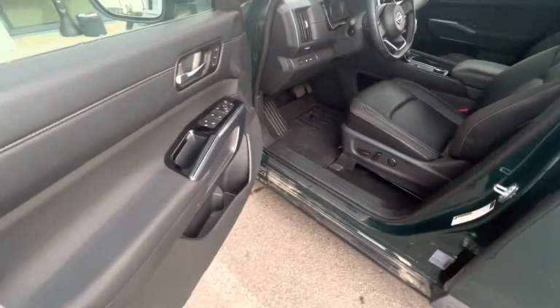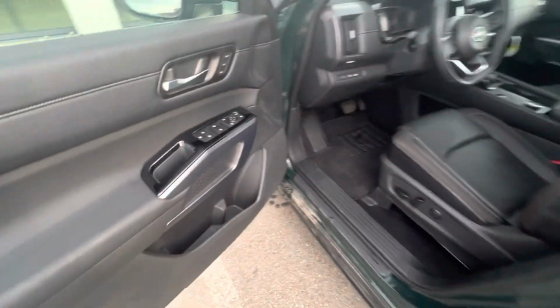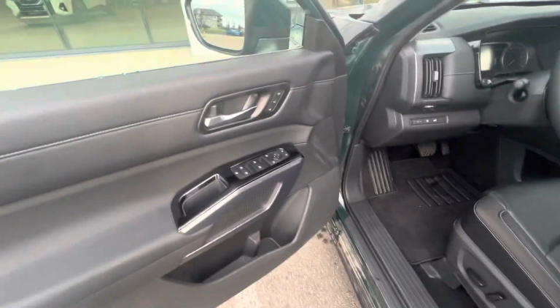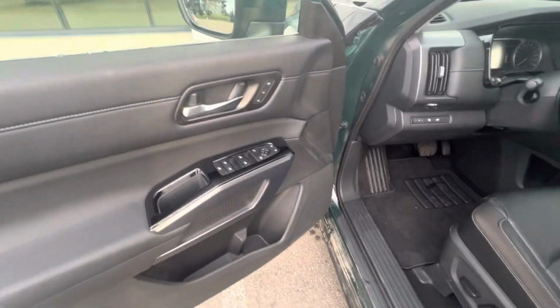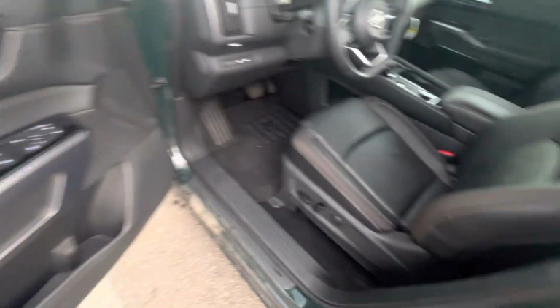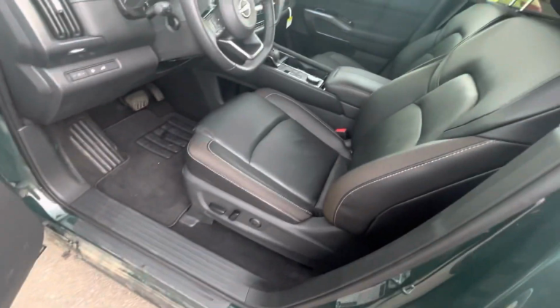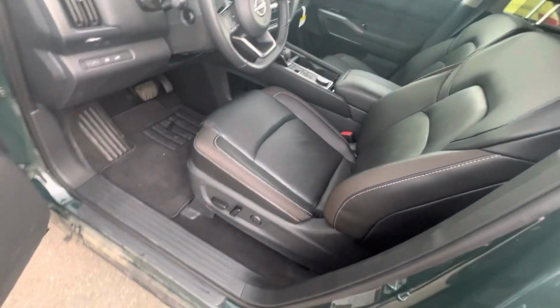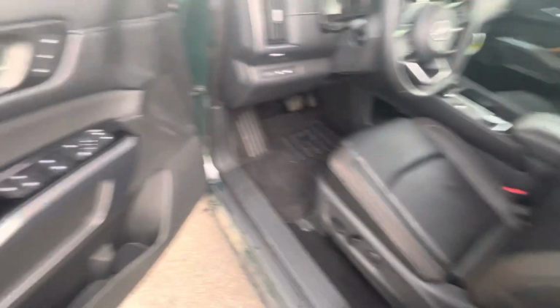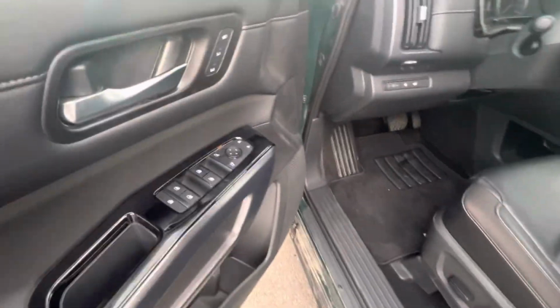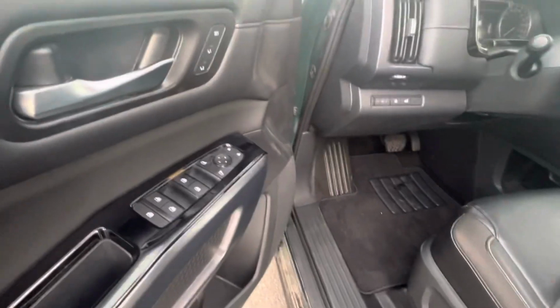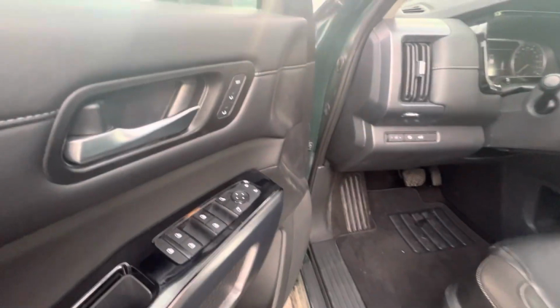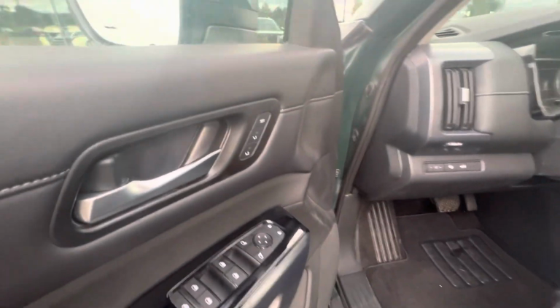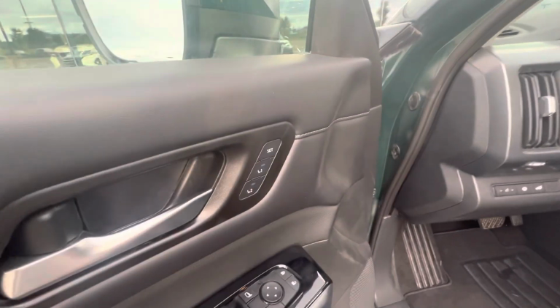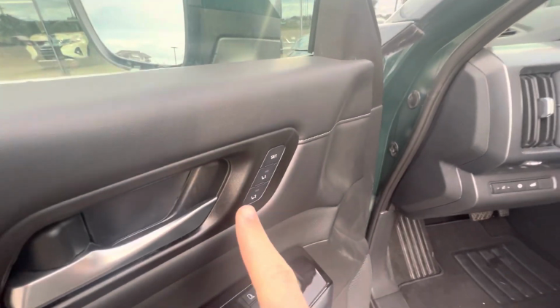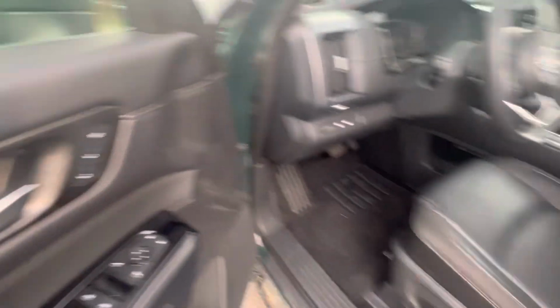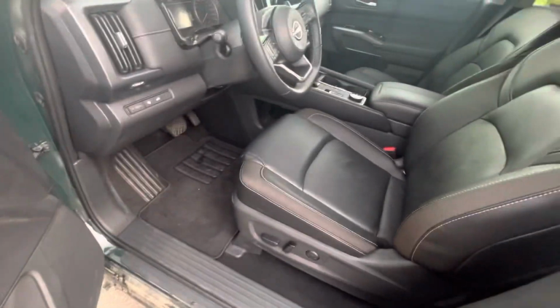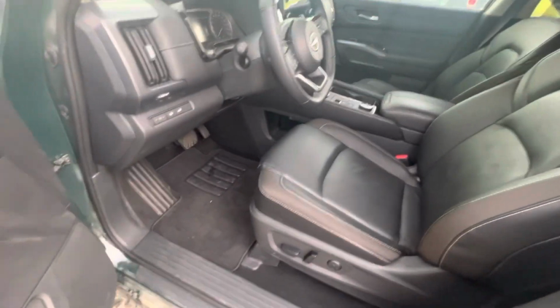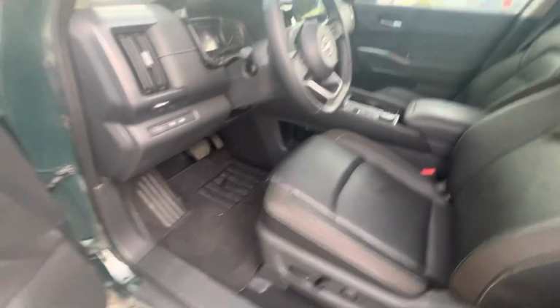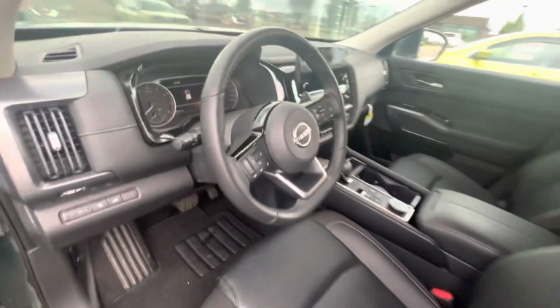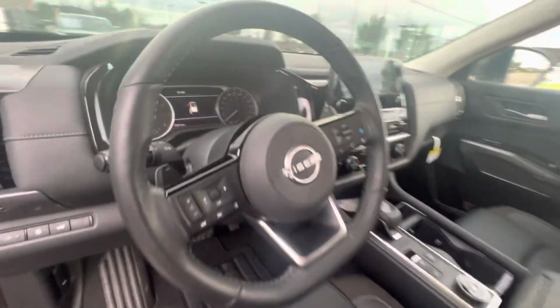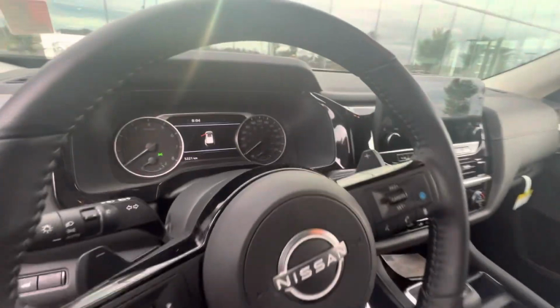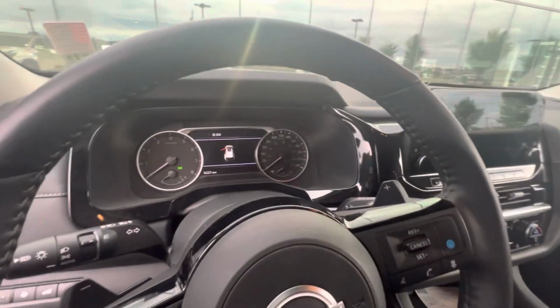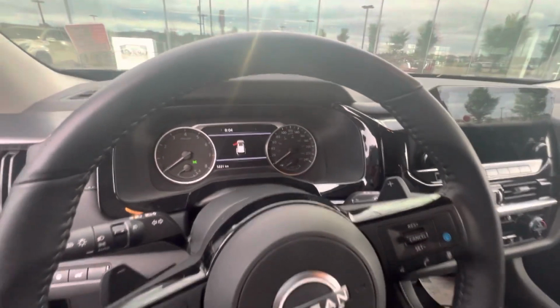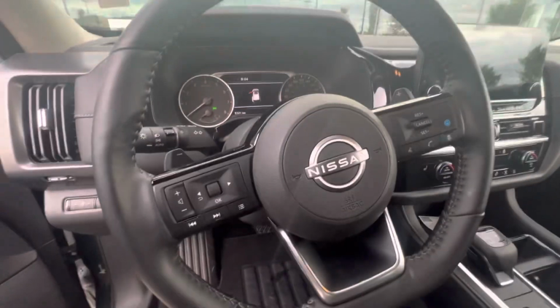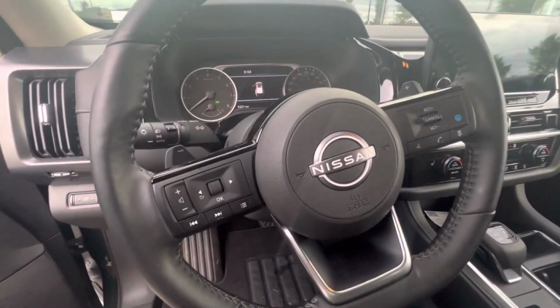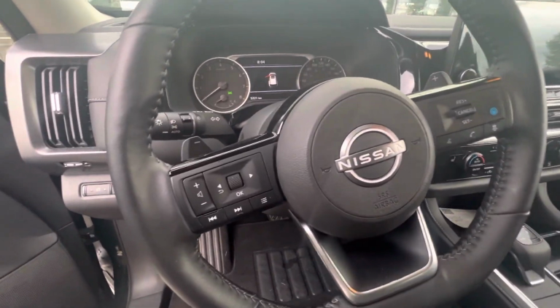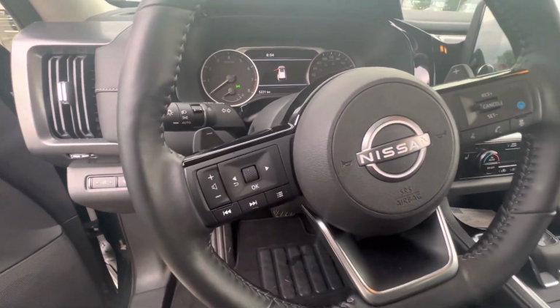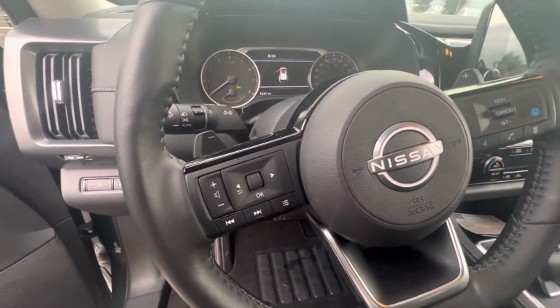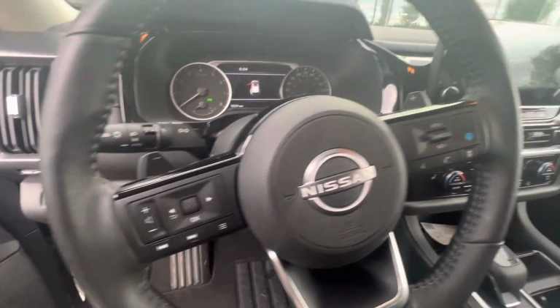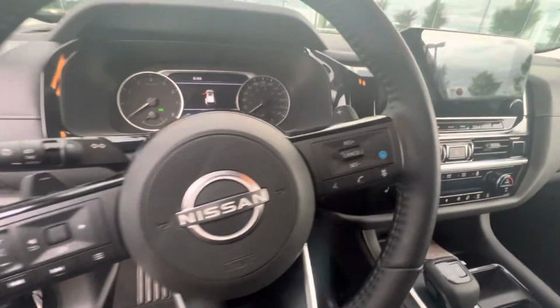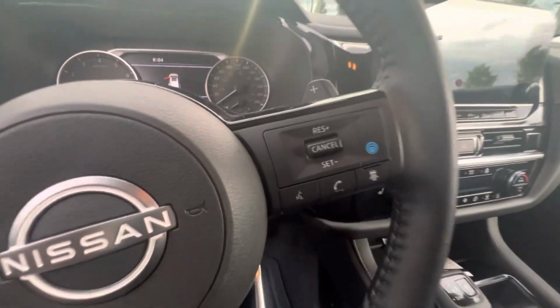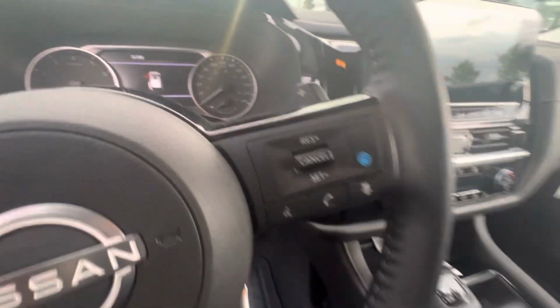So with the SL you're going to get your leather interior, powered locks, windows, and mirrors. You're also going to have memory positioning for the seats. Nice big digital cluster here. You've got your audio and Bluetooth controls, and your cruise controls.